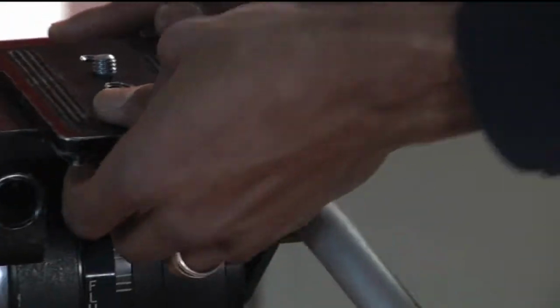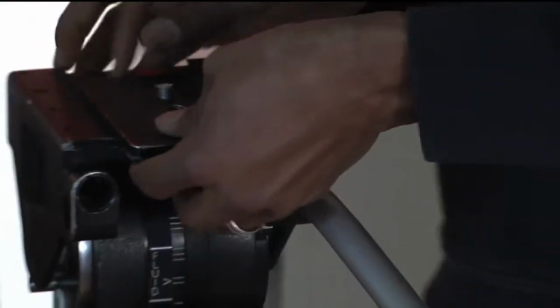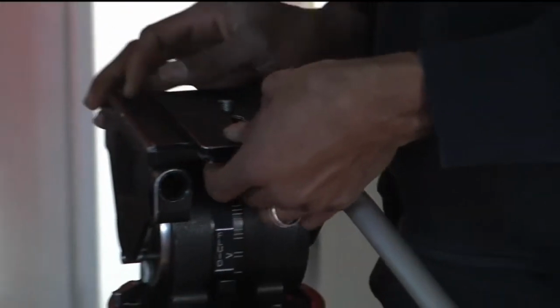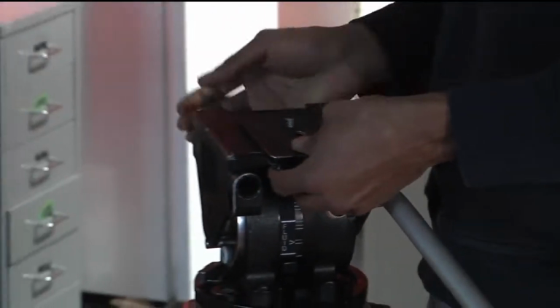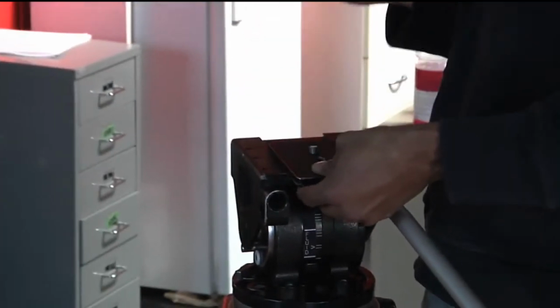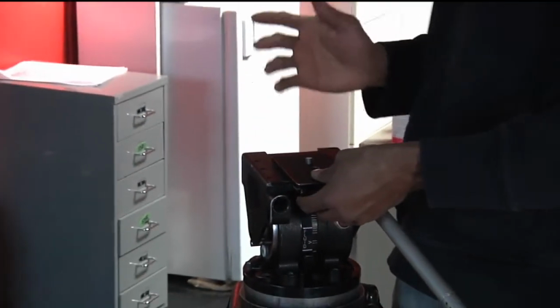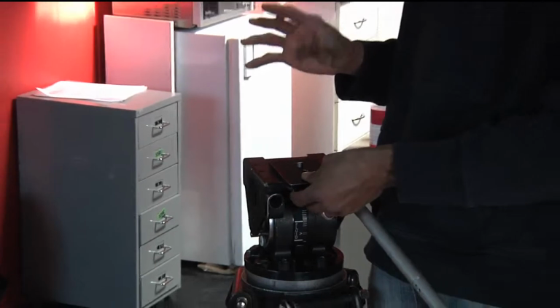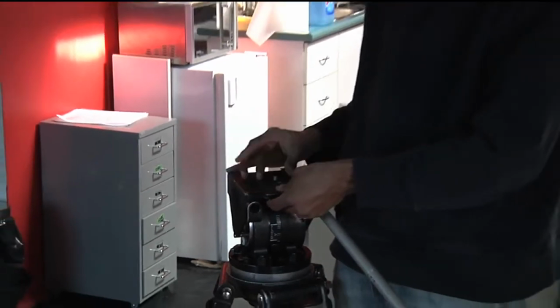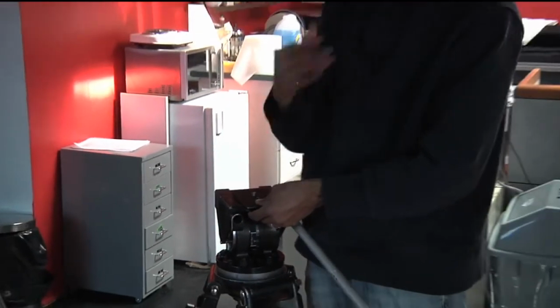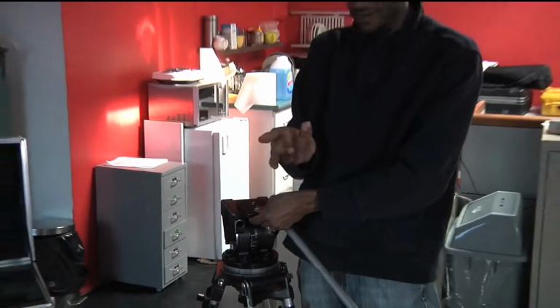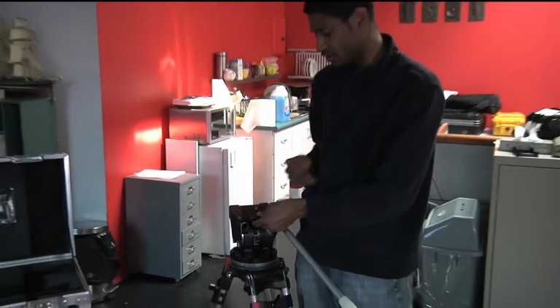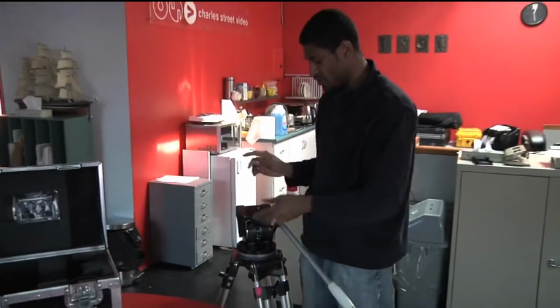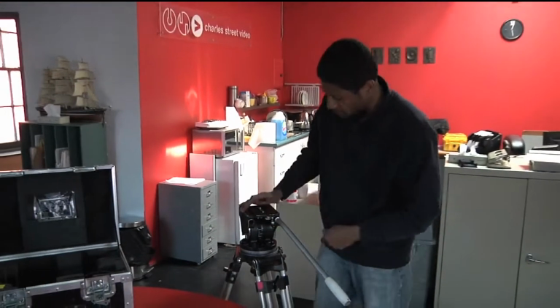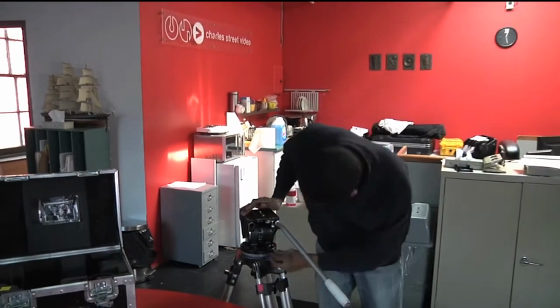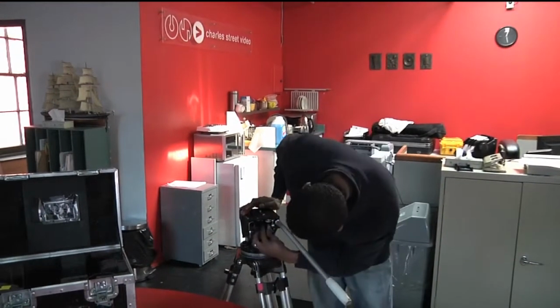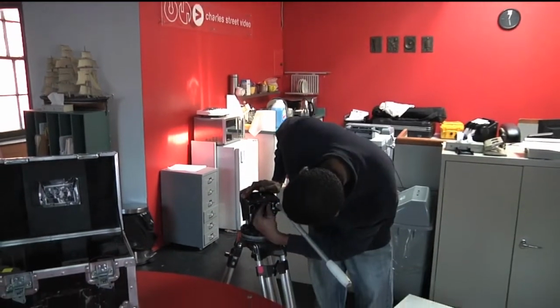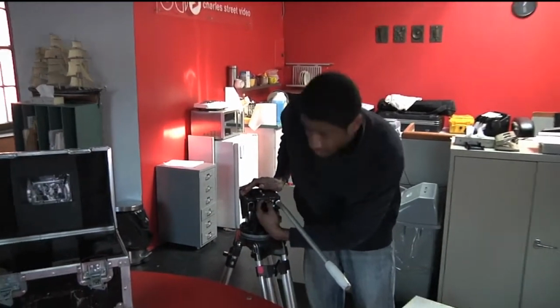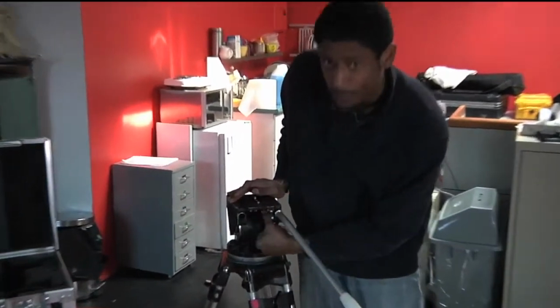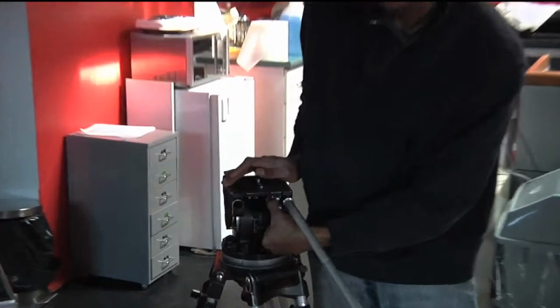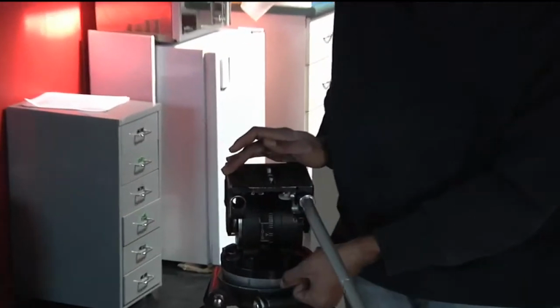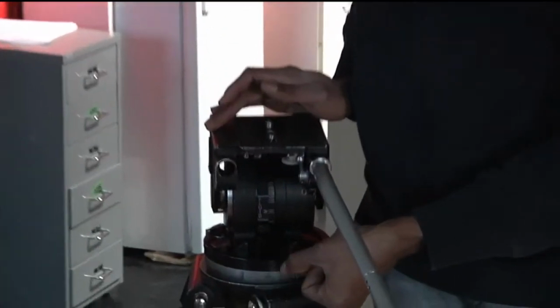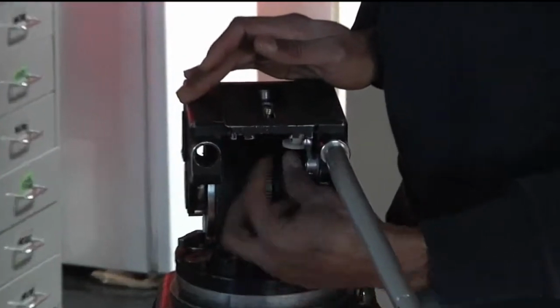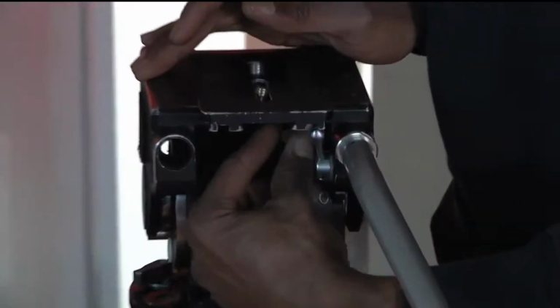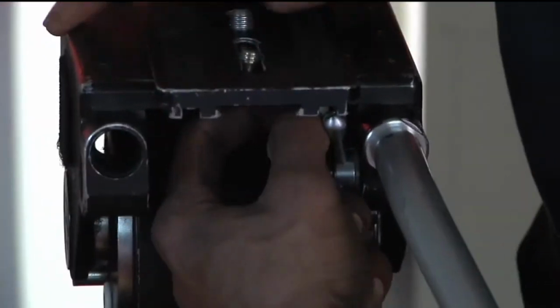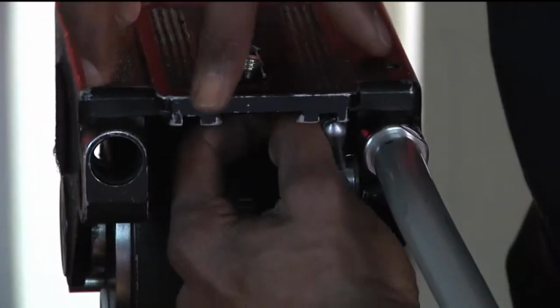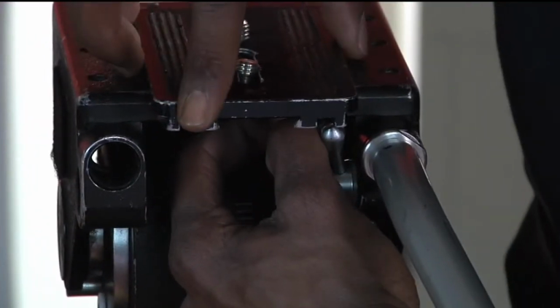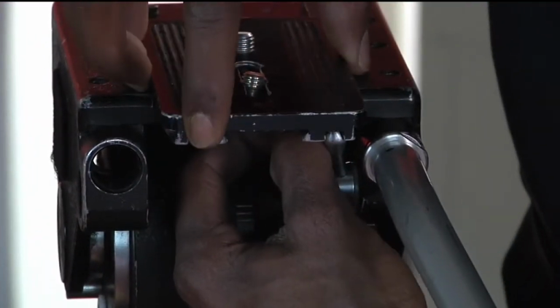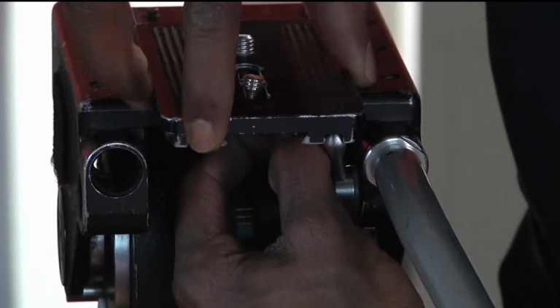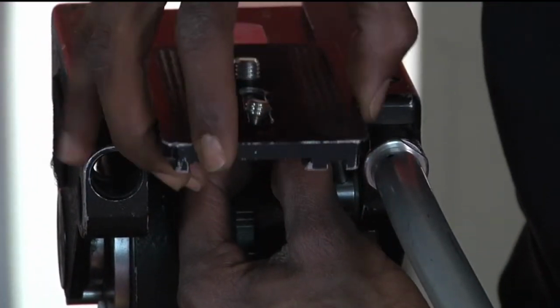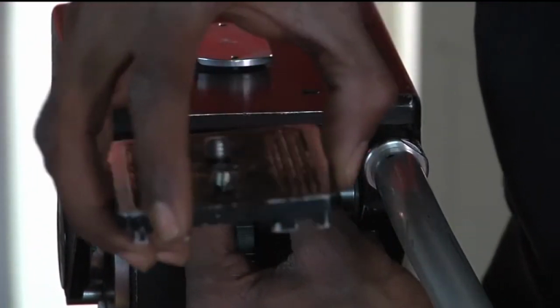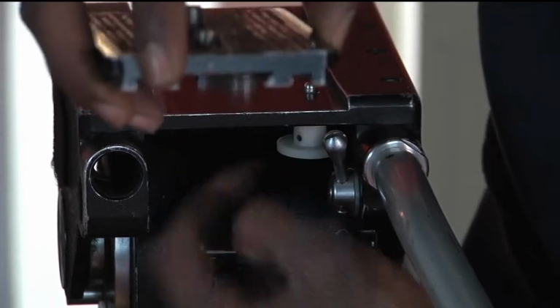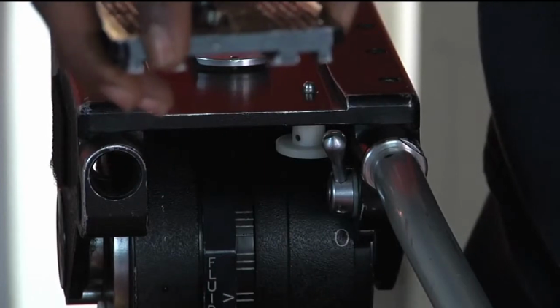The next step is to get this base plate onto the RED camera. At the bottom here, you'll notice a little white knob. What you want to do is pull this knob, which releases your base plate, and slide your base plate out. Very simple.